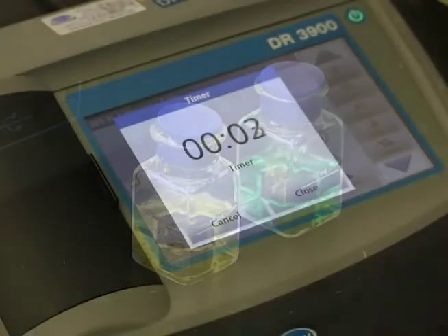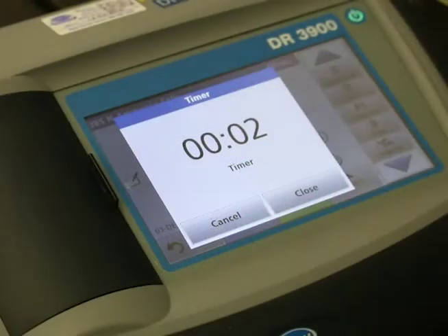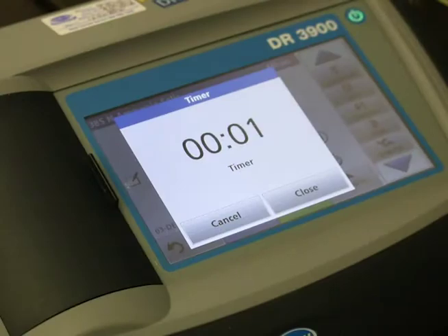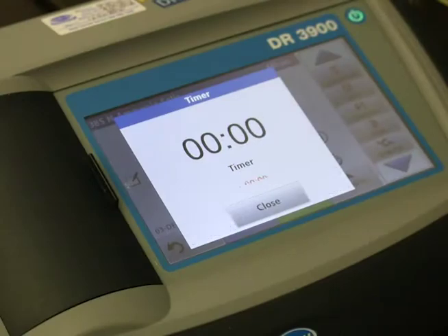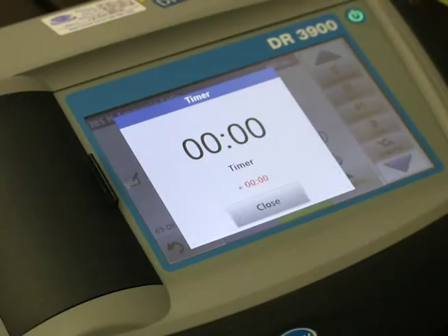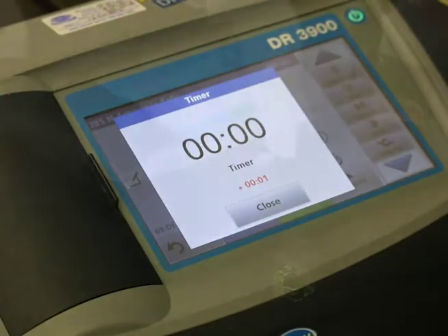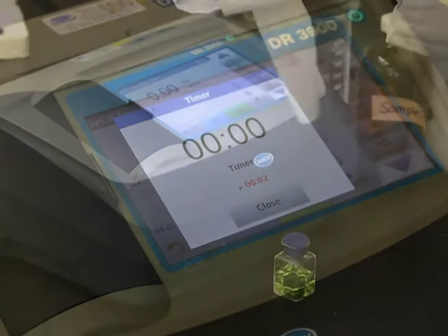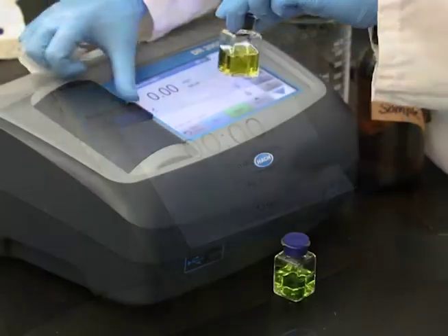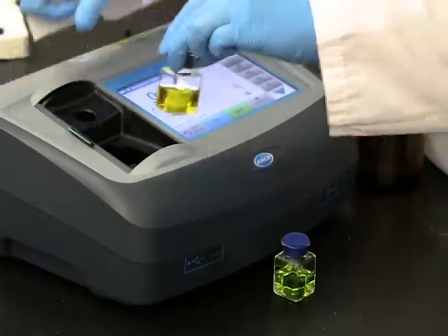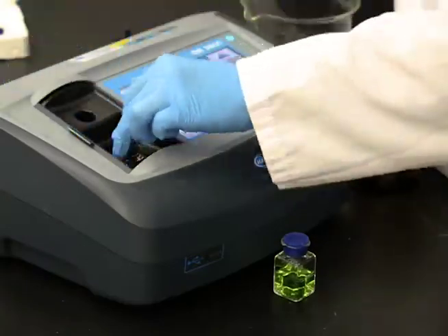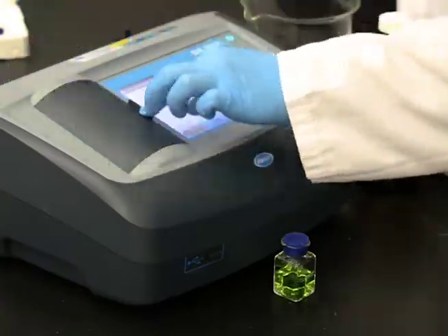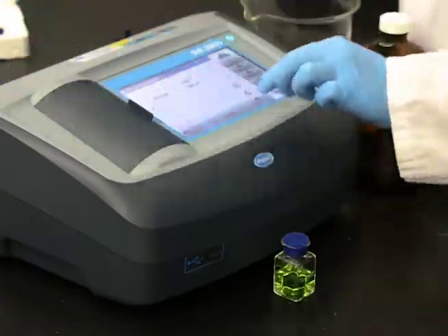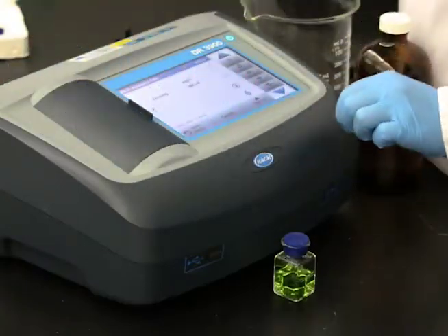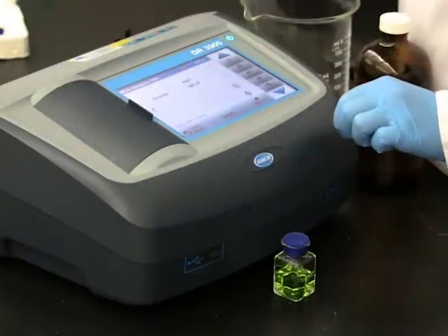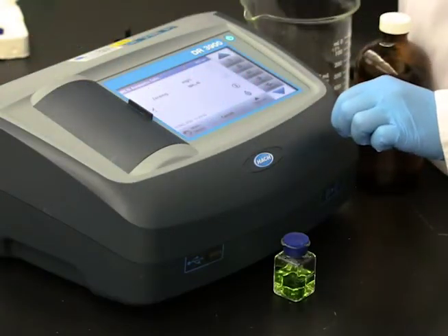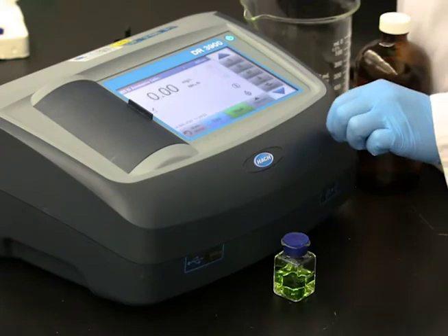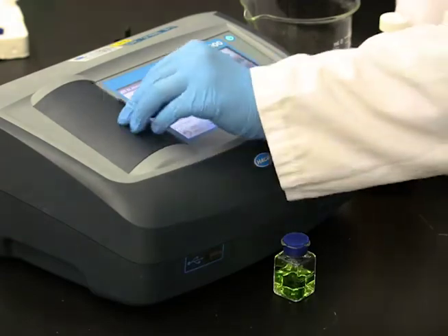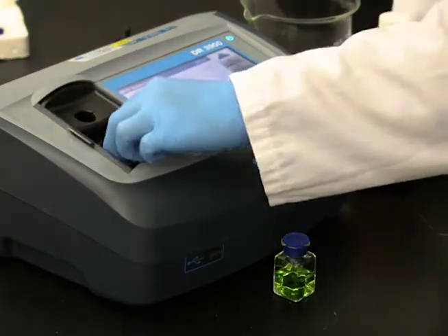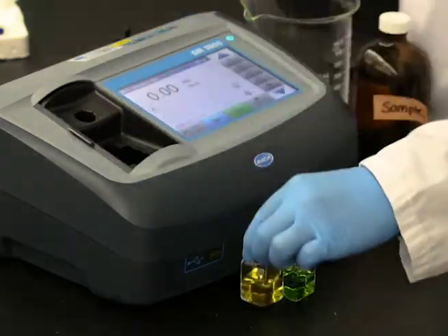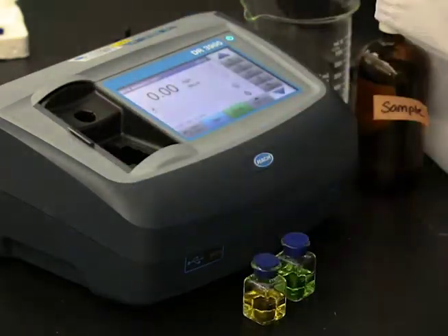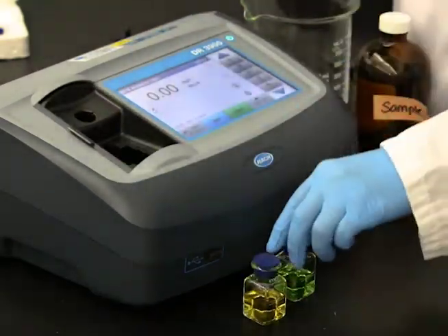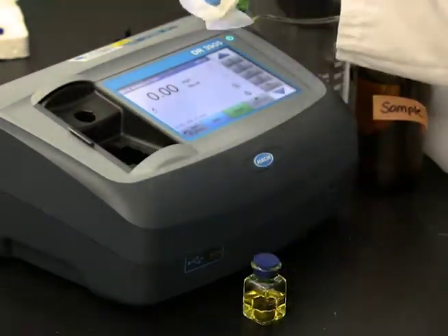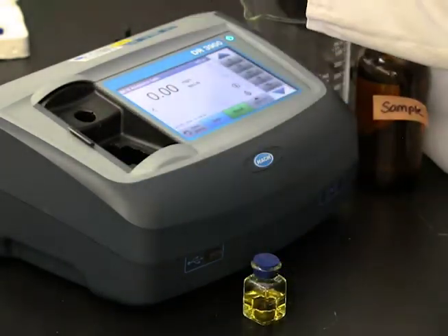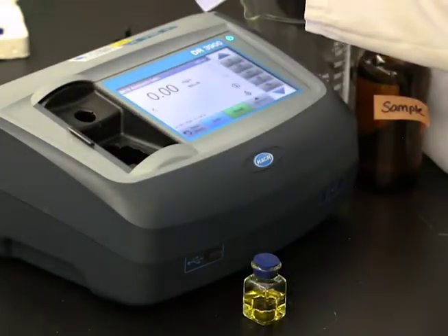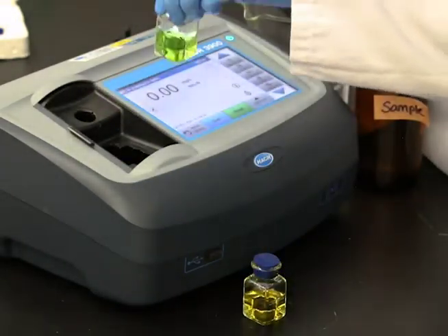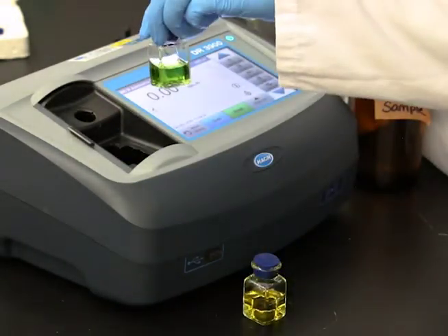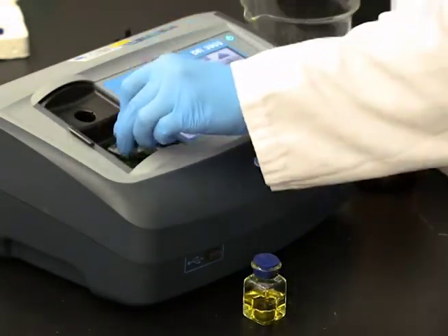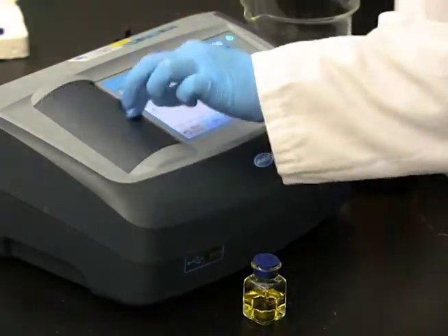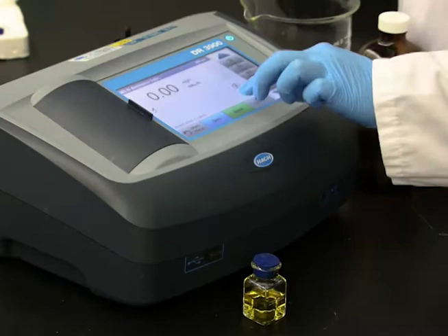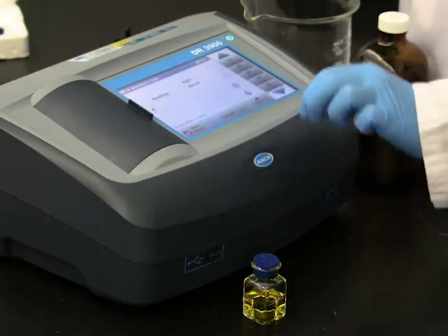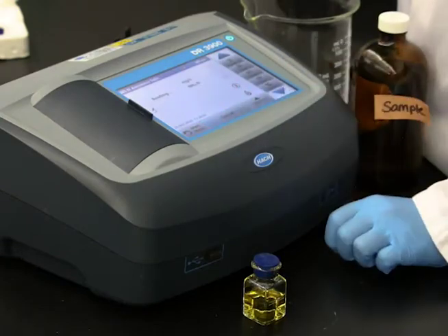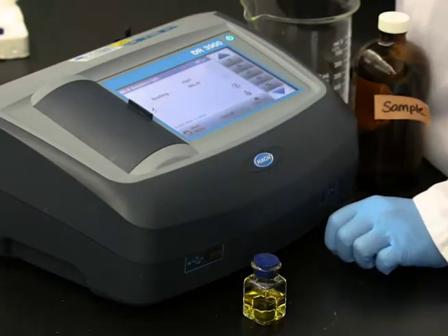When the timer expires, clean the cells and insert the blank into the instrument. Zero the instrument. Remove the blank cell and insert the sample cell. Read and record the results.